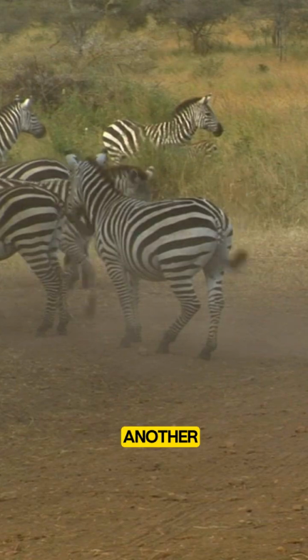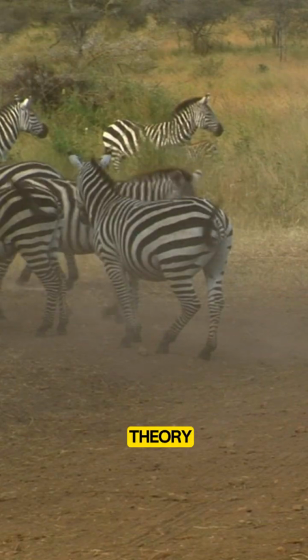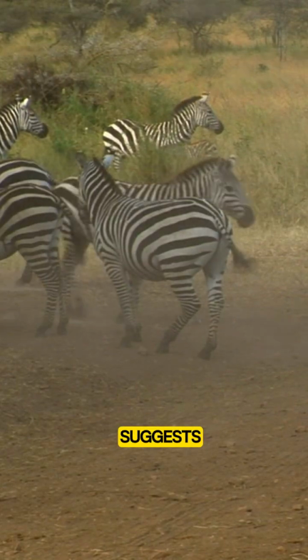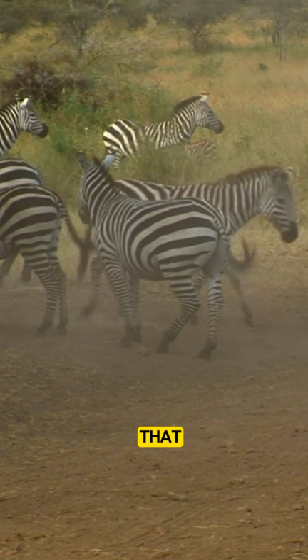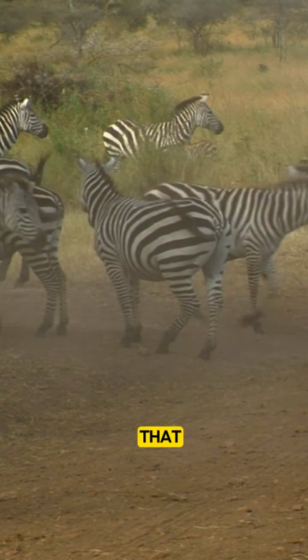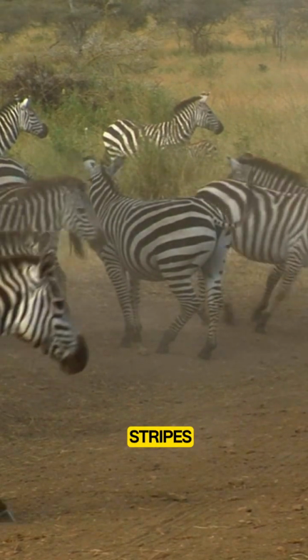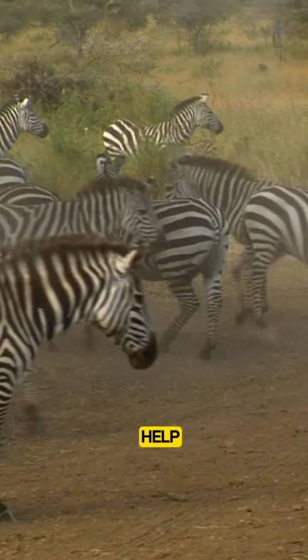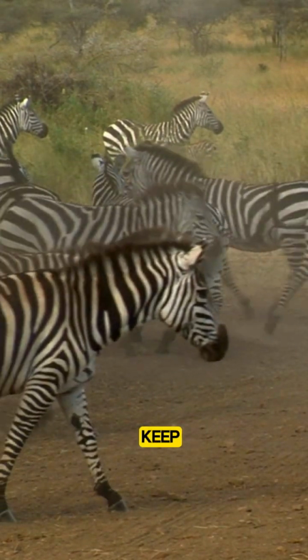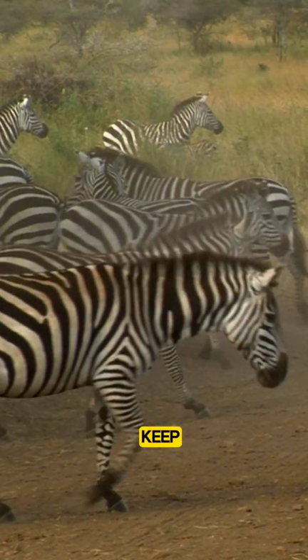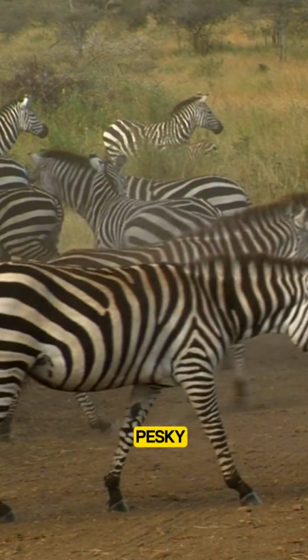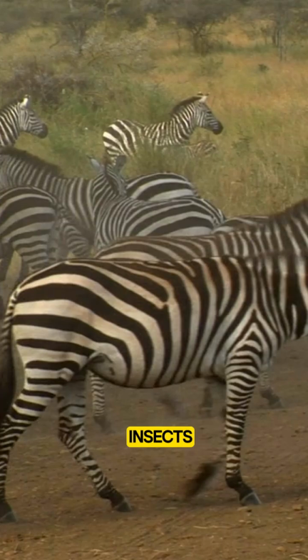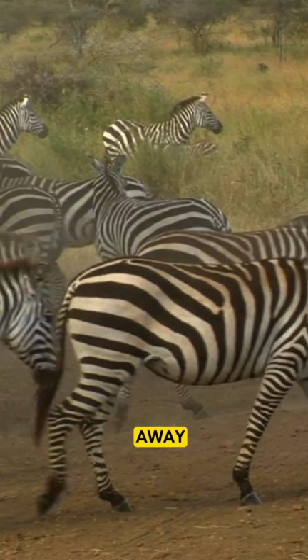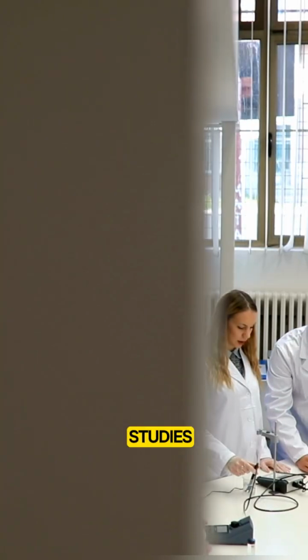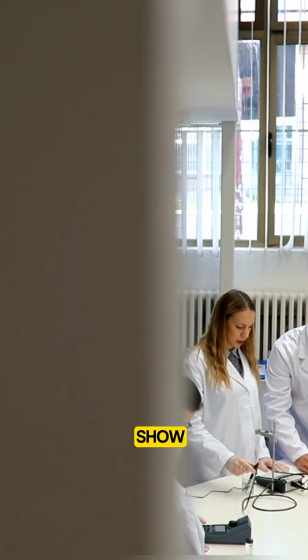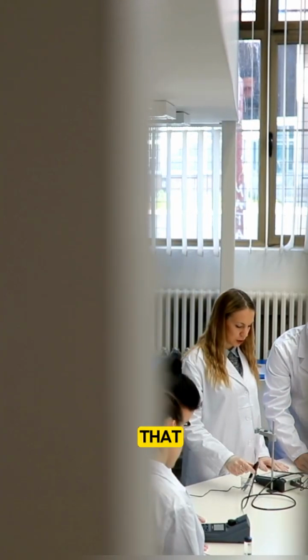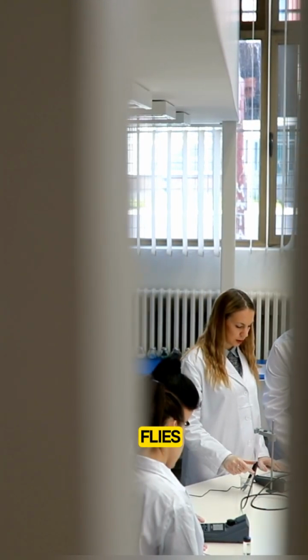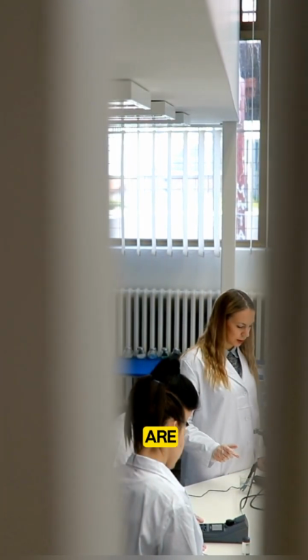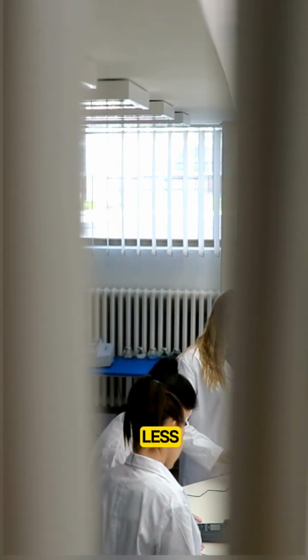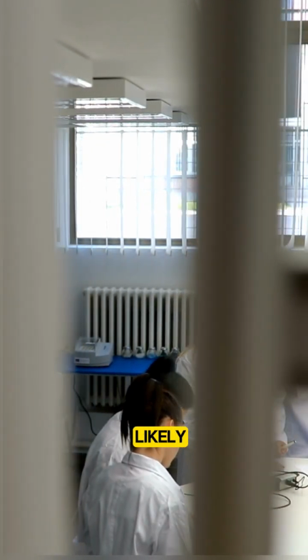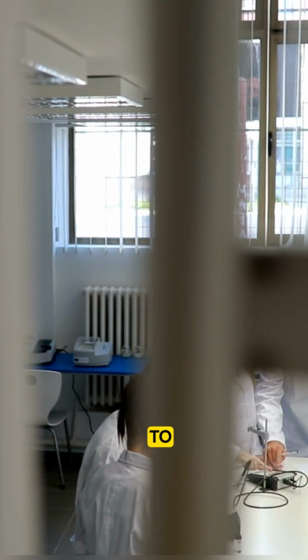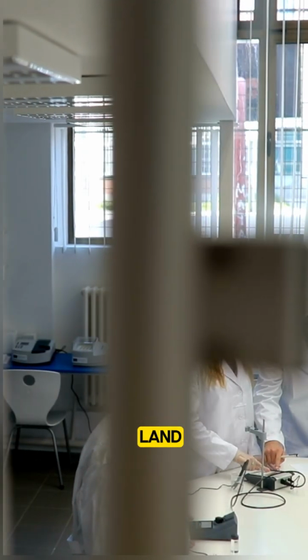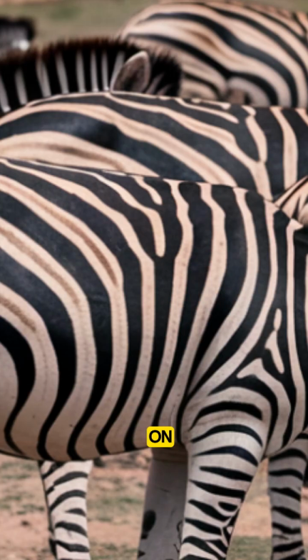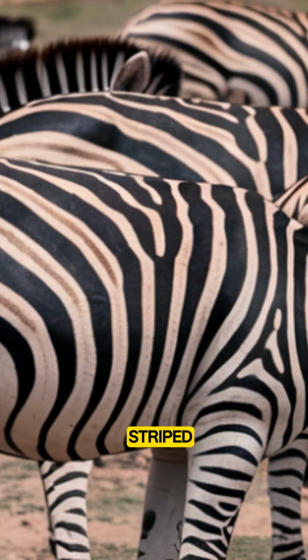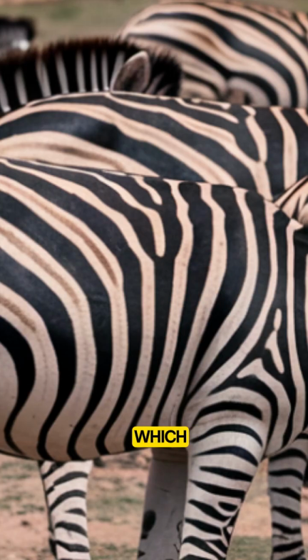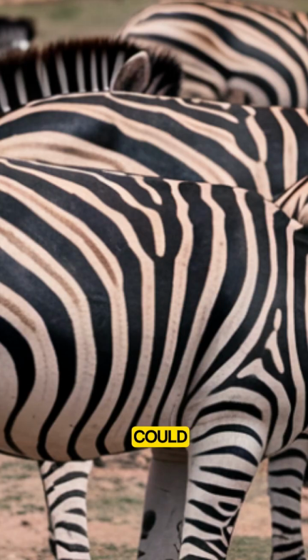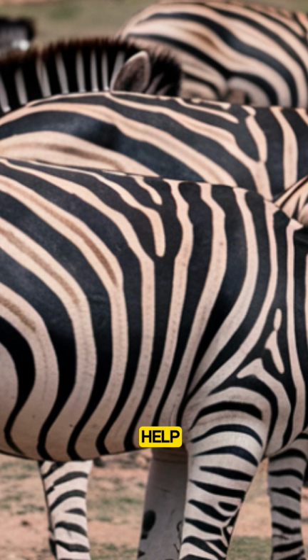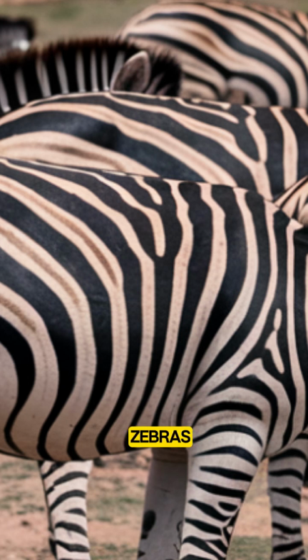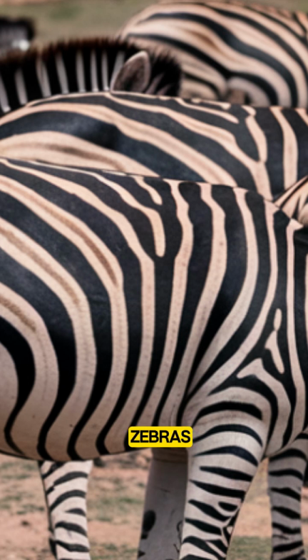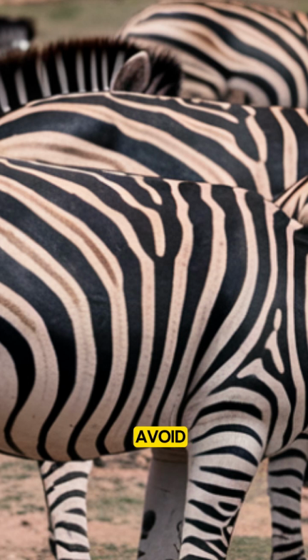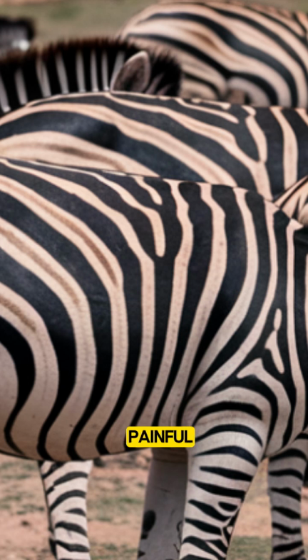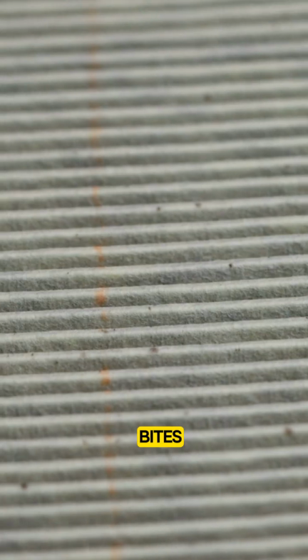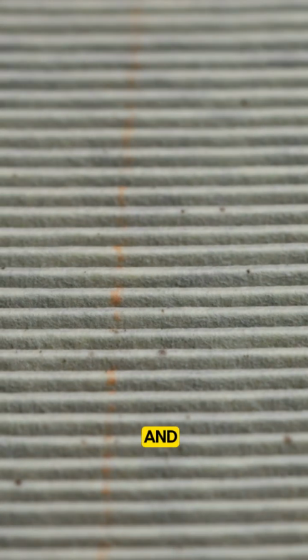Another theory suggests that stripes help keep pesky insects away. Studies show that flies are less likely to land on striped surfaces, which could help zebras avoid painful bites and diseases.